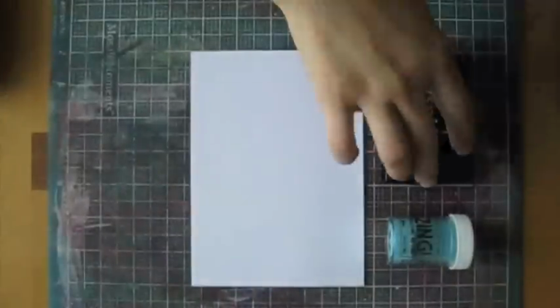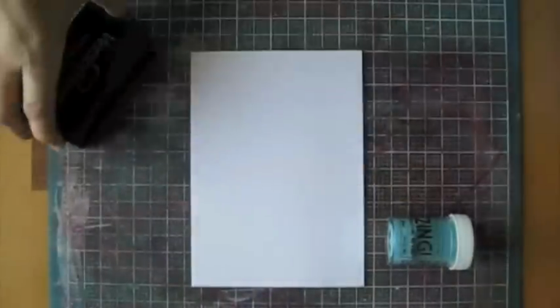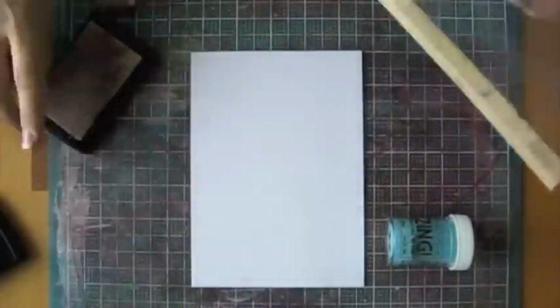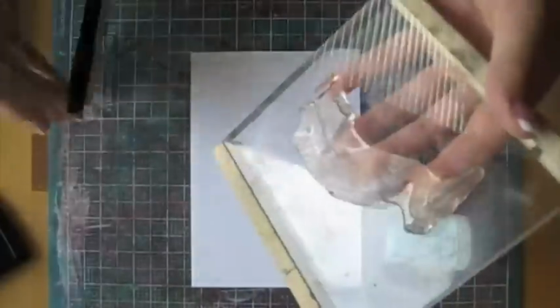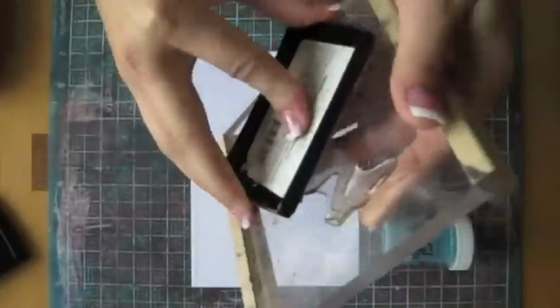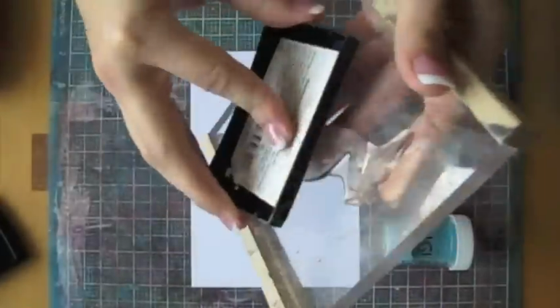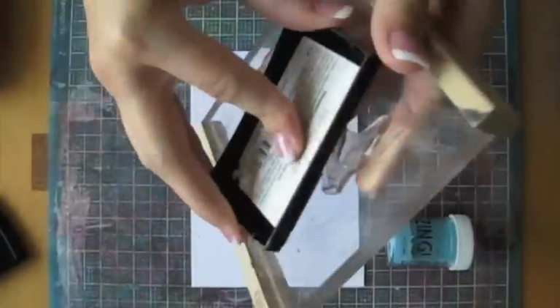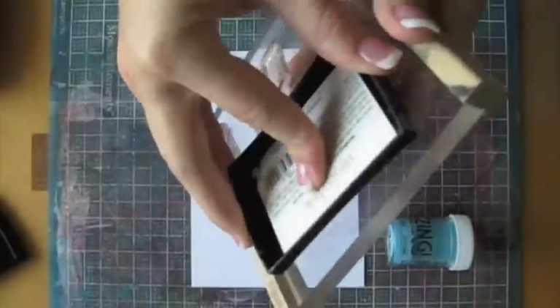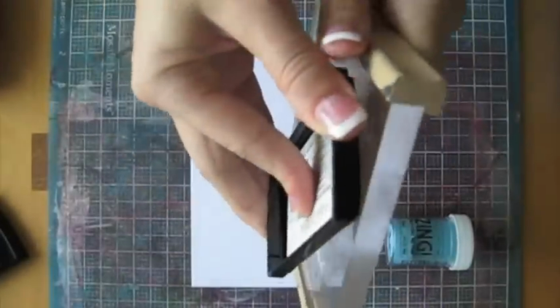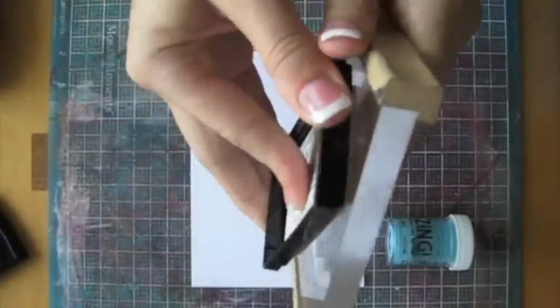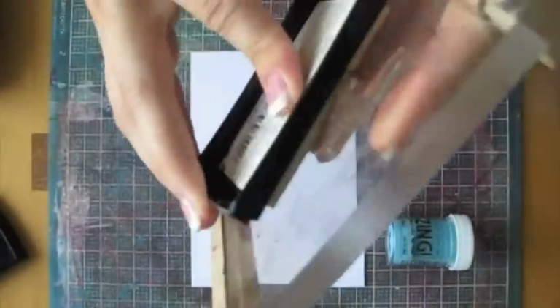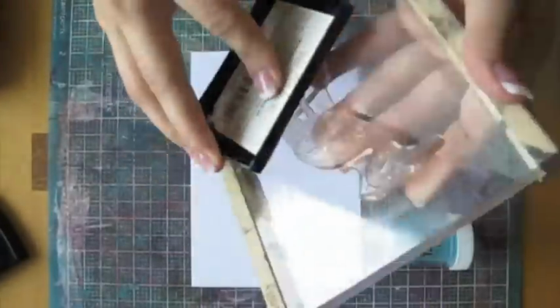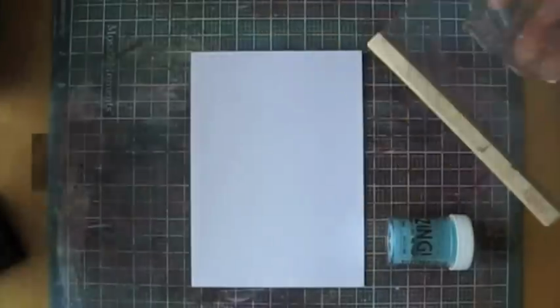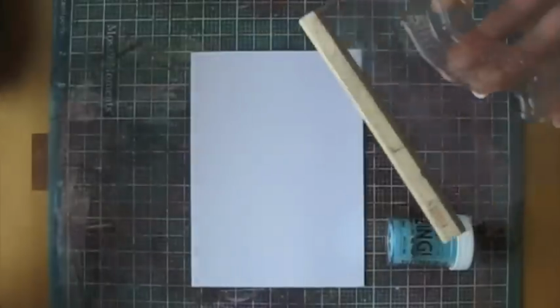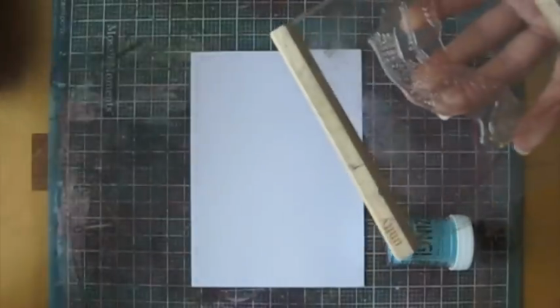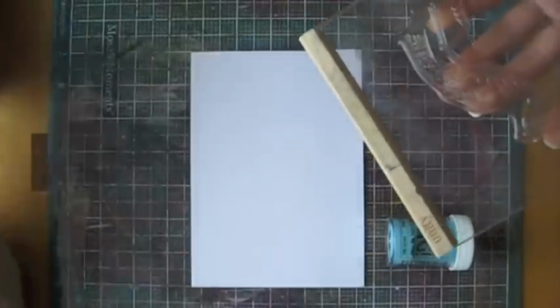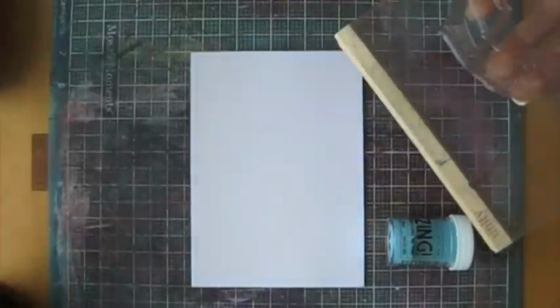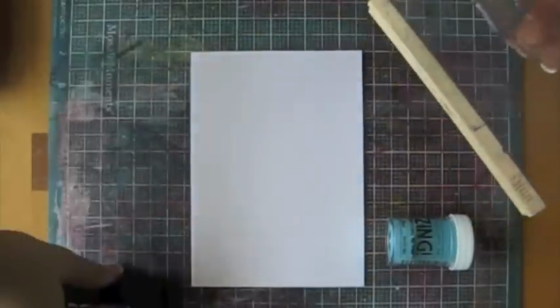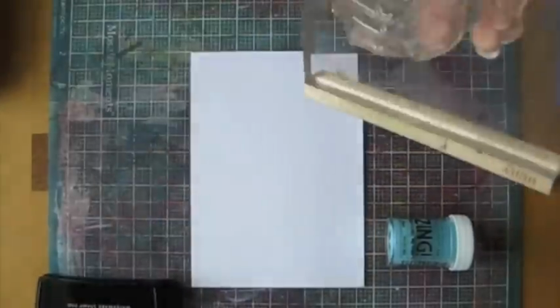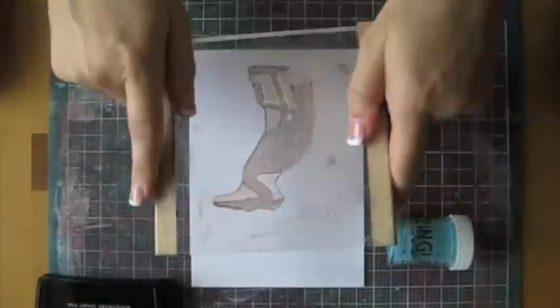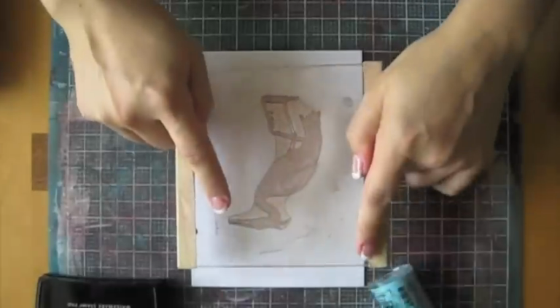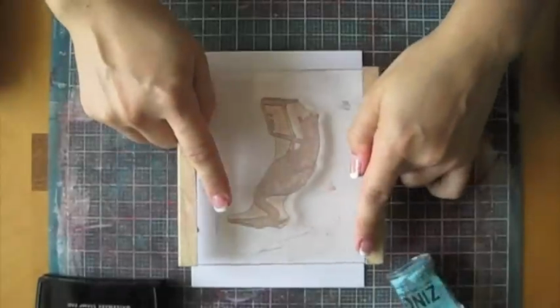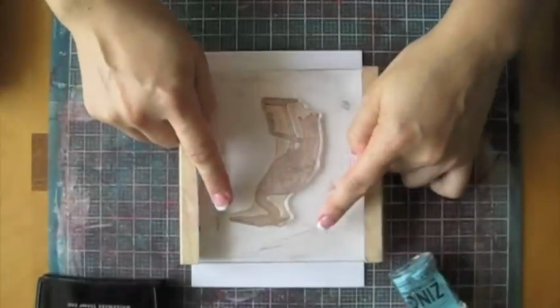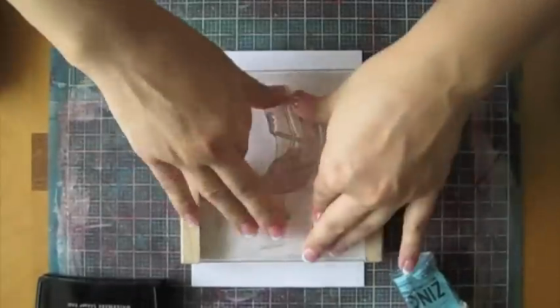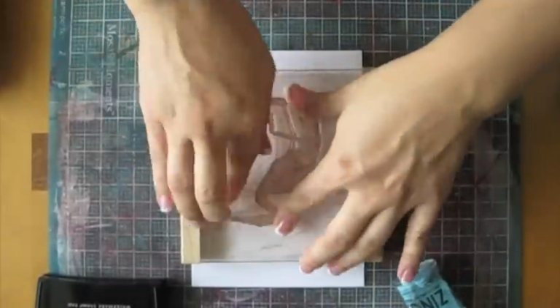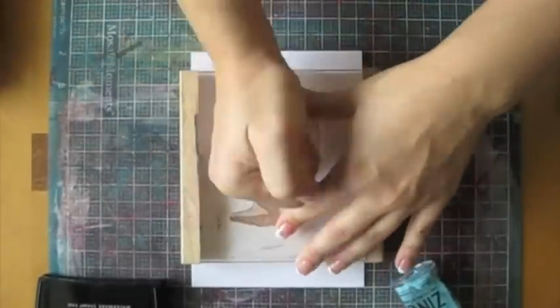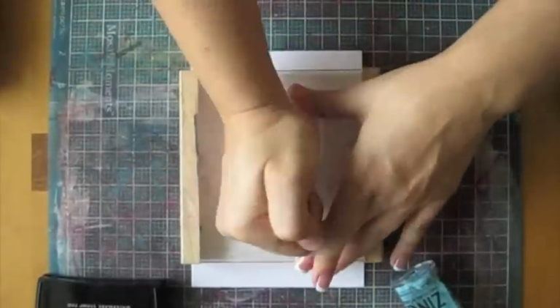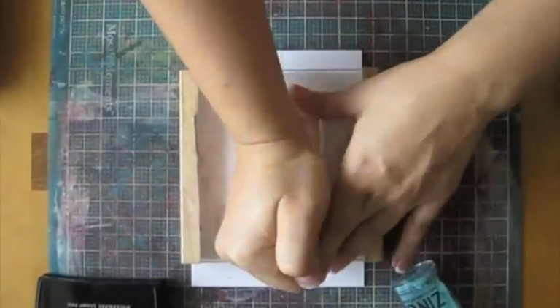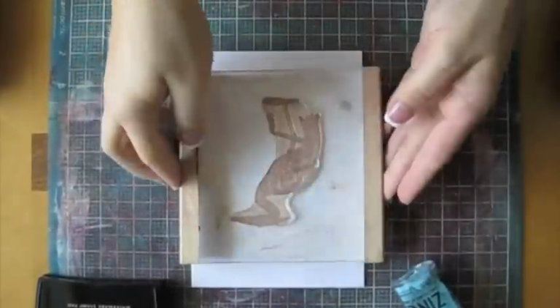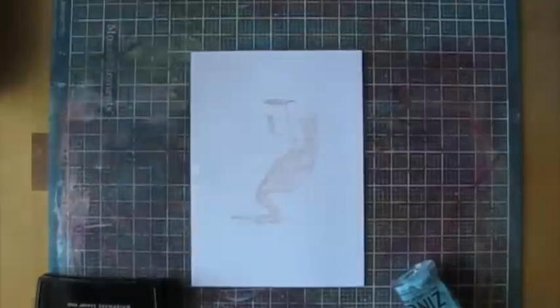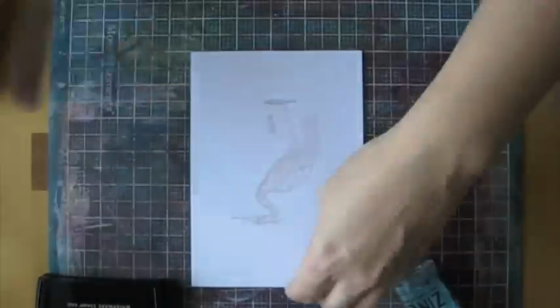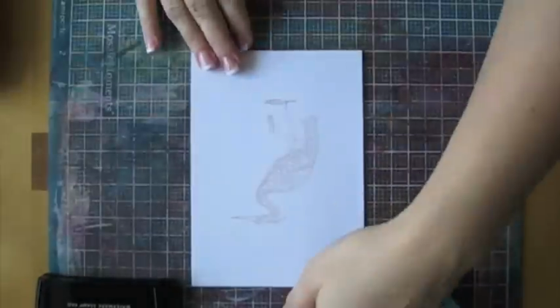Today I'm going to show you how to do embossing. We're going to work with Versamark. You're going to apply Versamark all over your image and then stamp it onto your paper. Check to make sure that the image is transferred completely and grab your tidy tray.